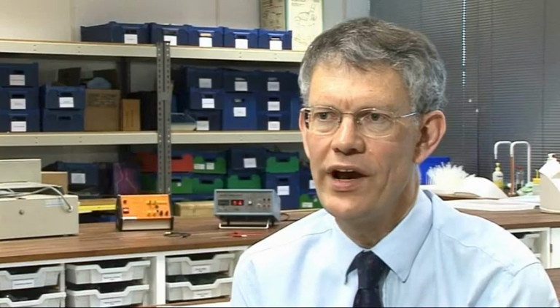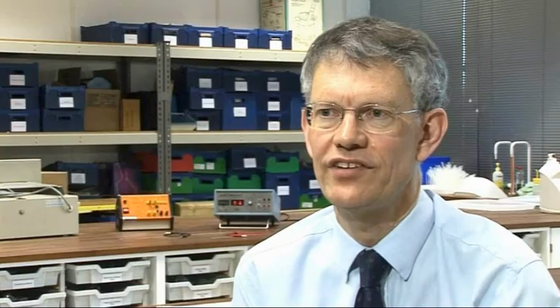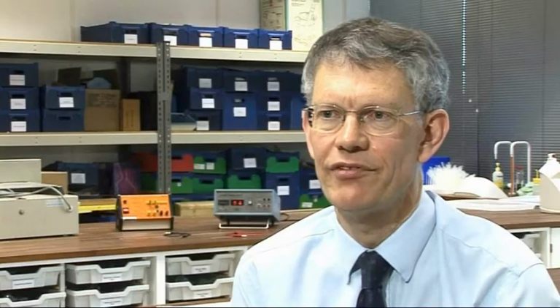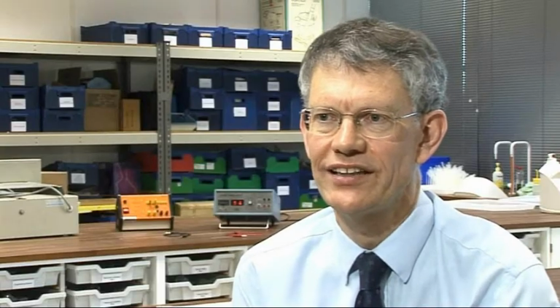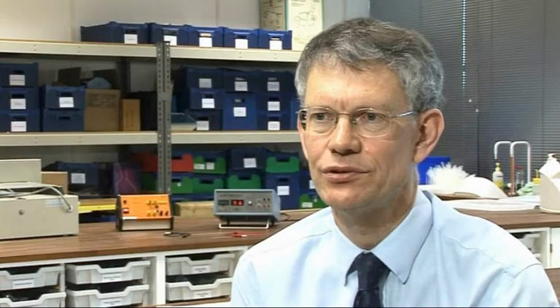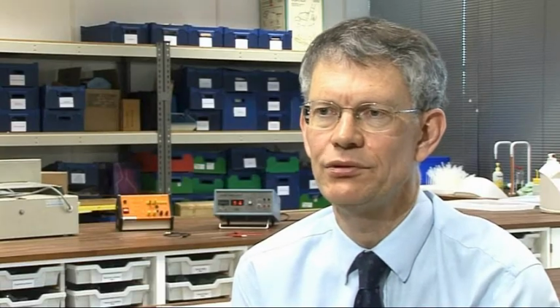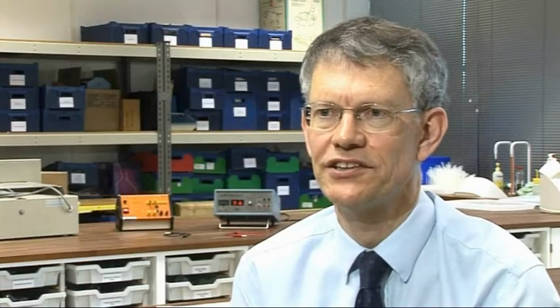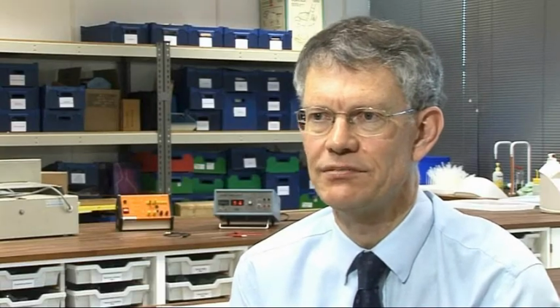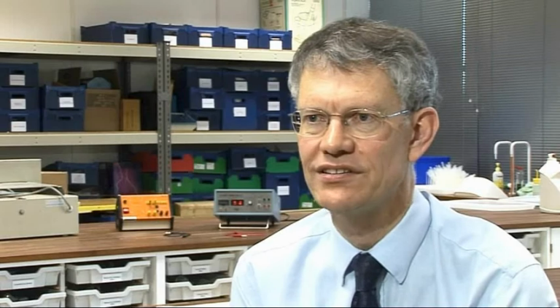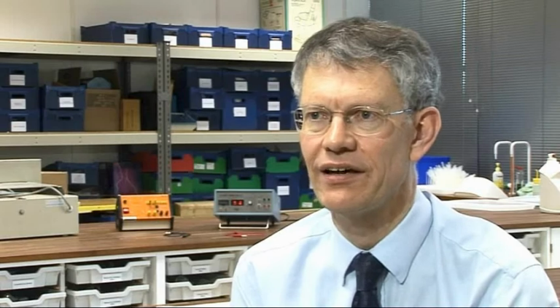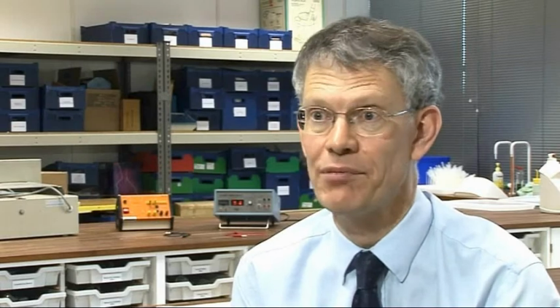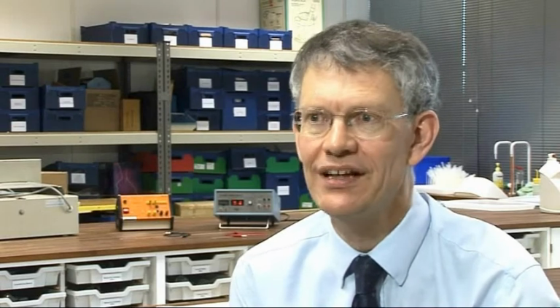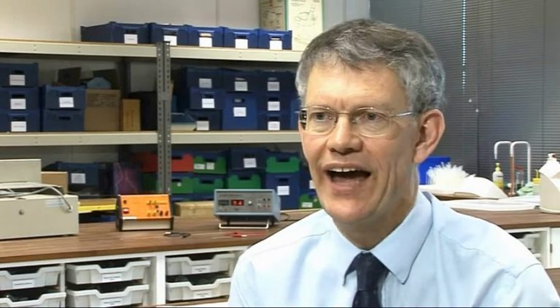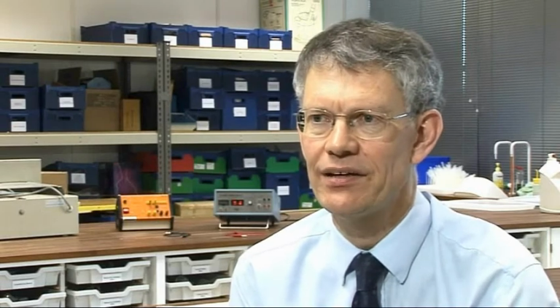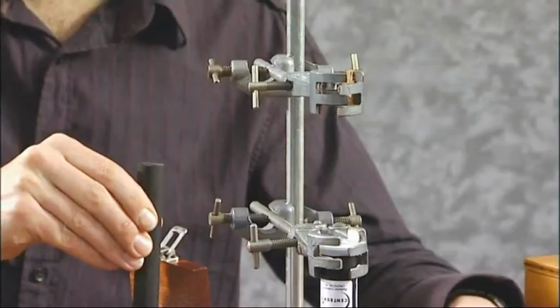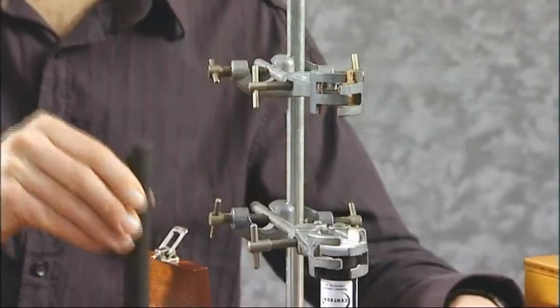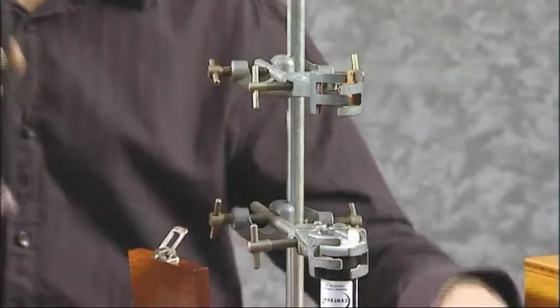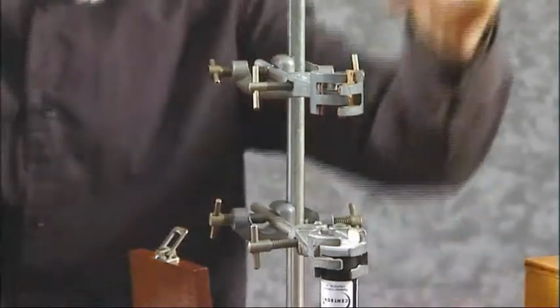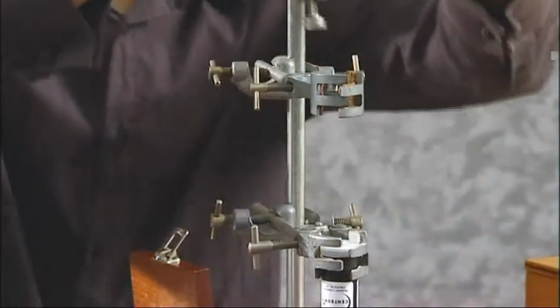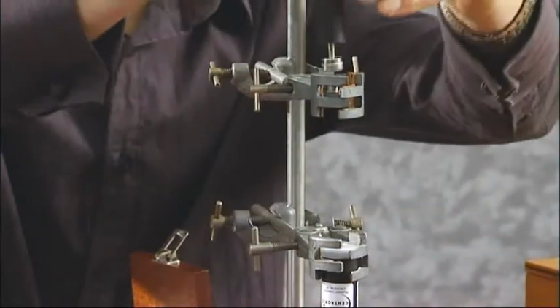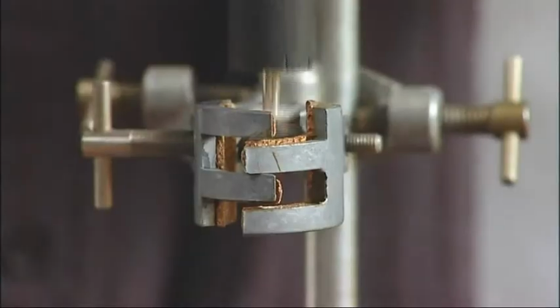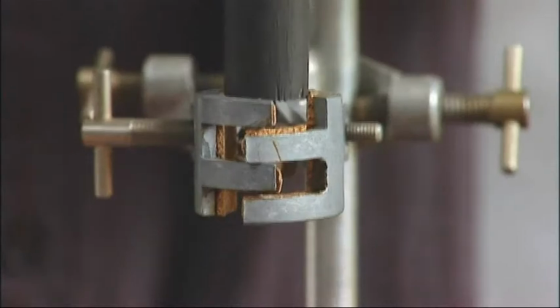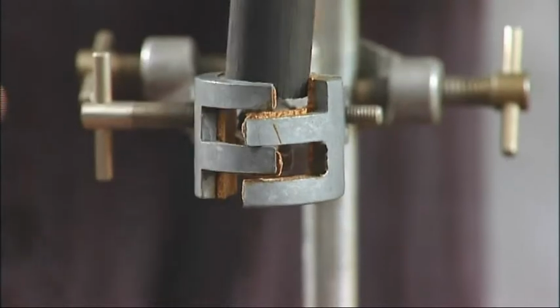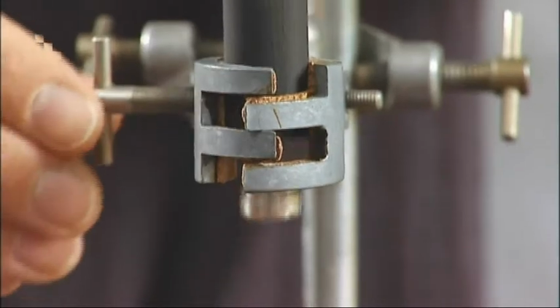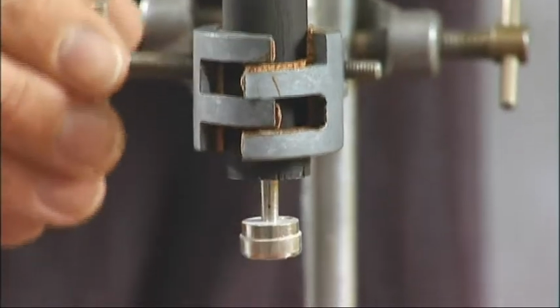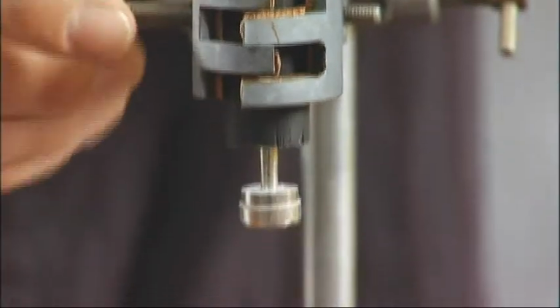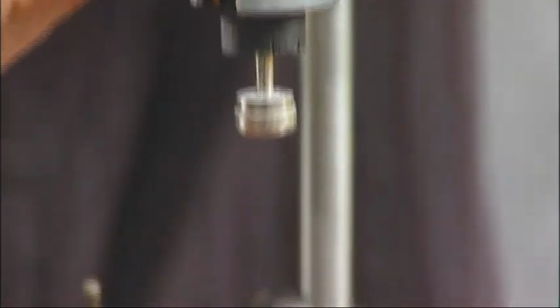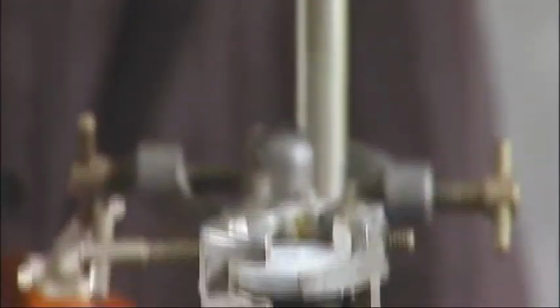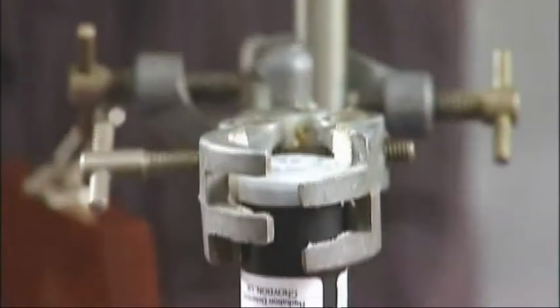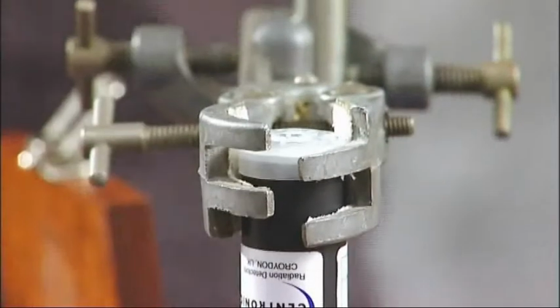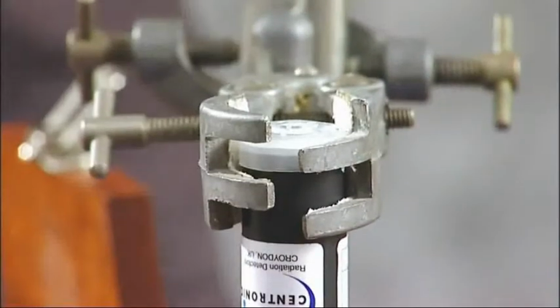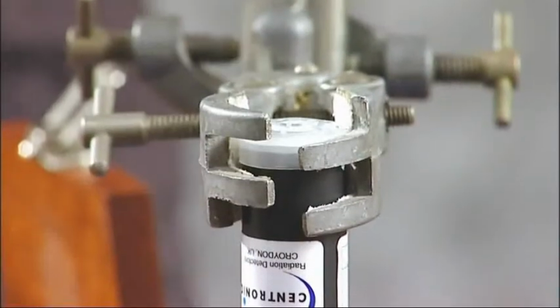Whenever you're setting up a radioactive source, you always make sure it isn't pointing at people. A good set-up is to use a retort stand with the radioactive source pointing downwards all the time and the Geiger-Müller tube at the bottom.